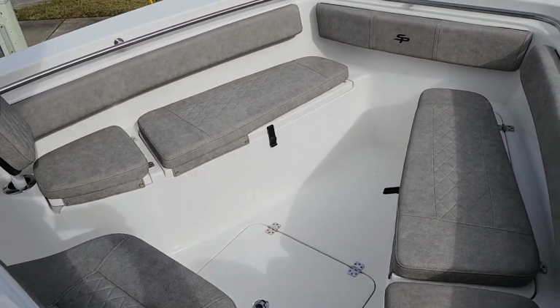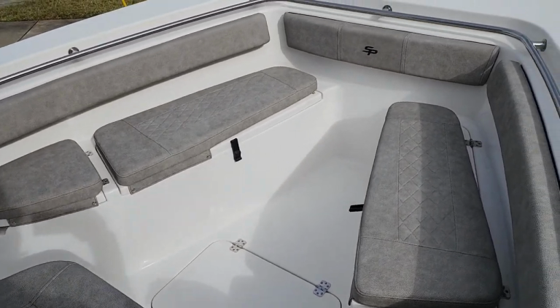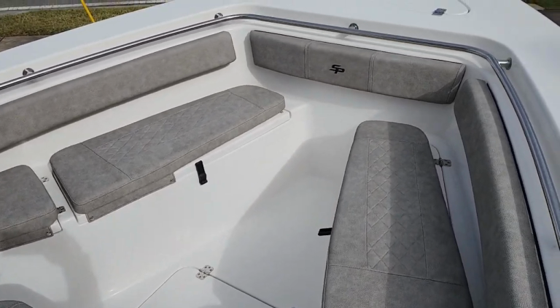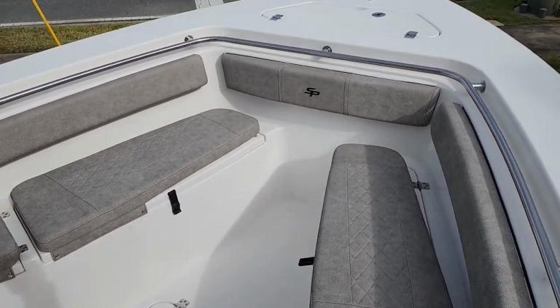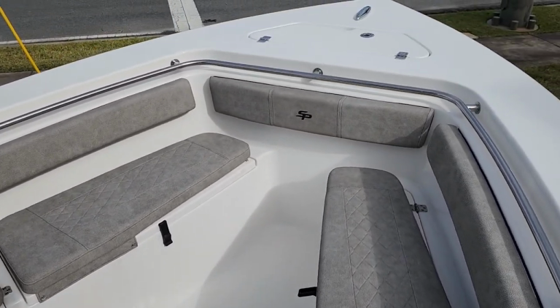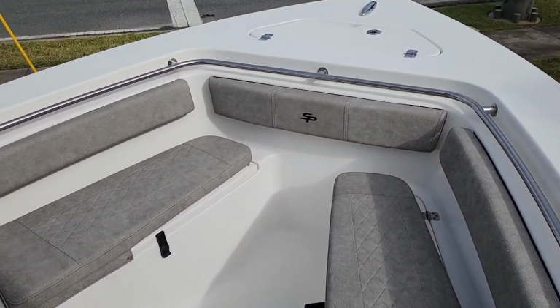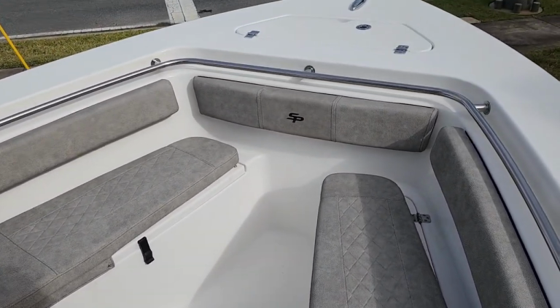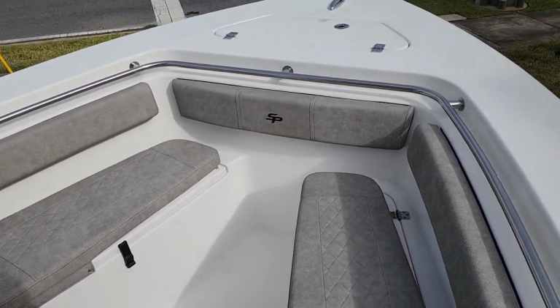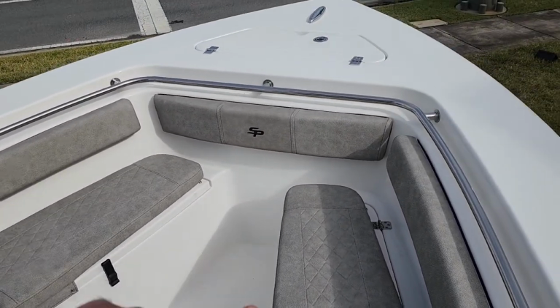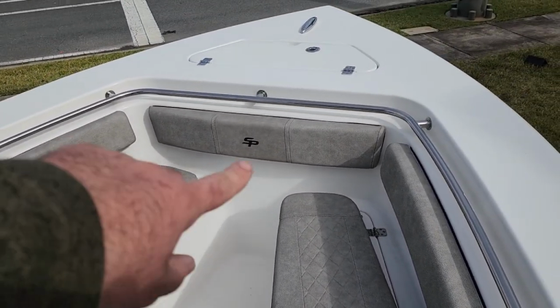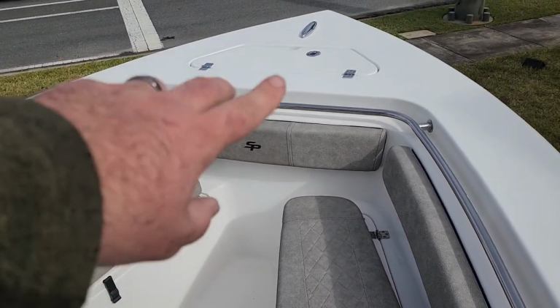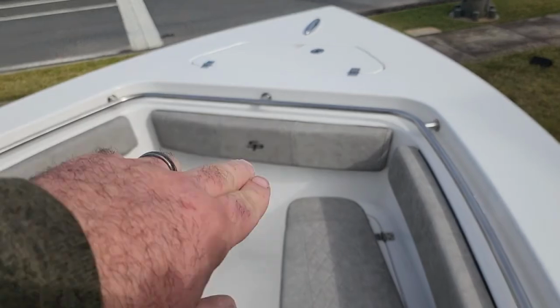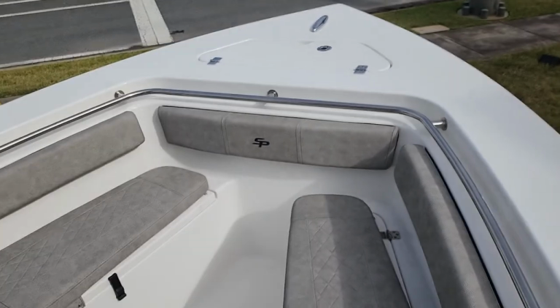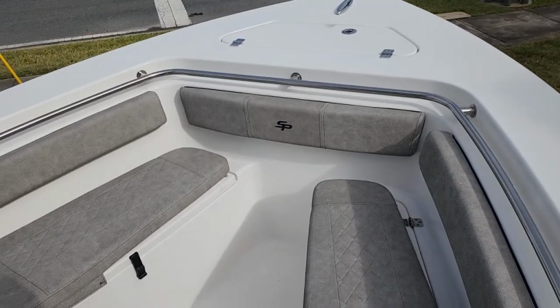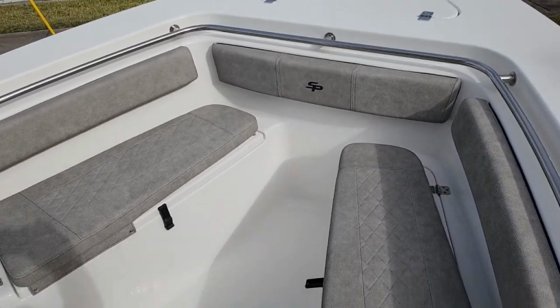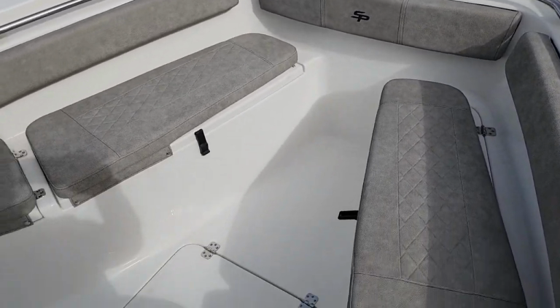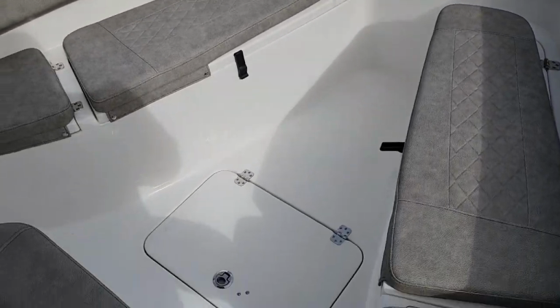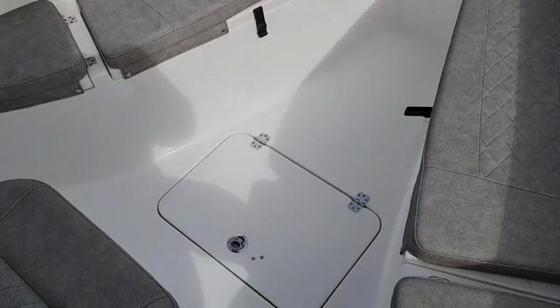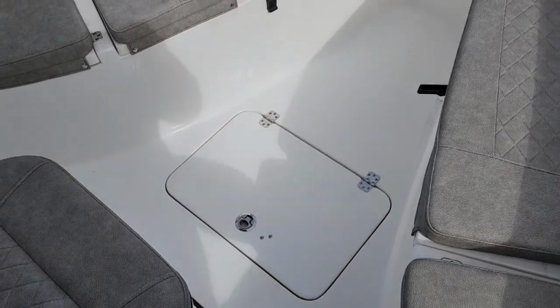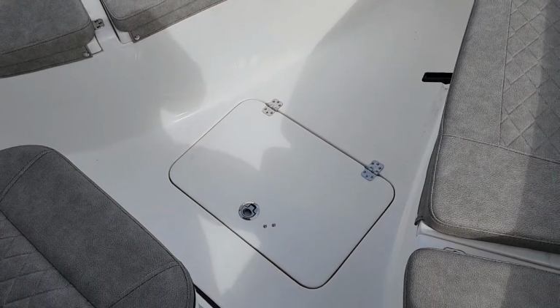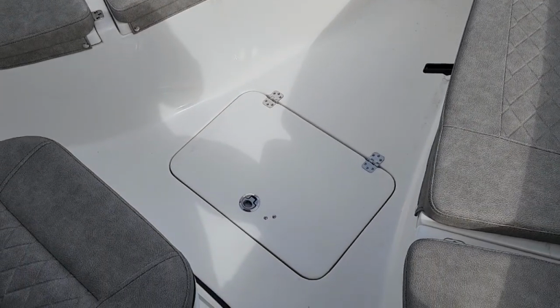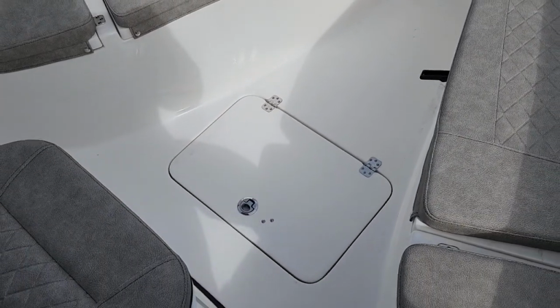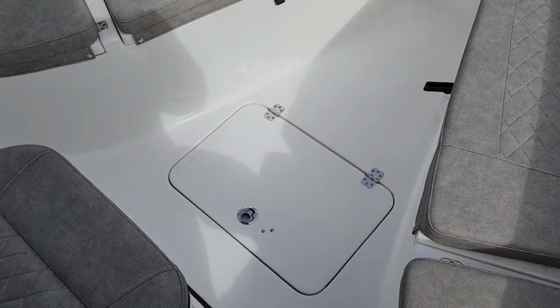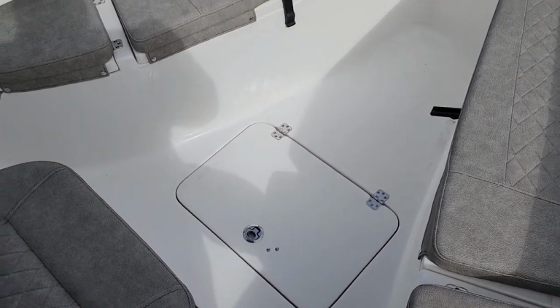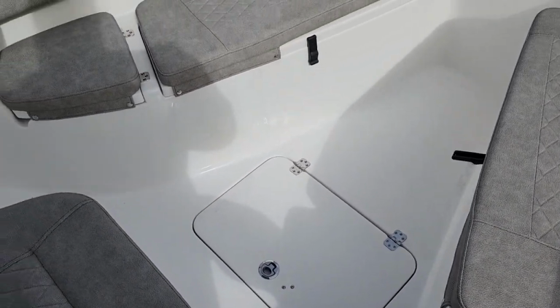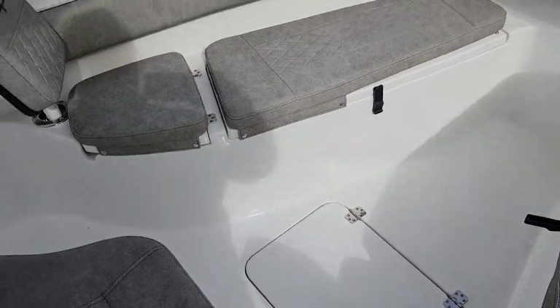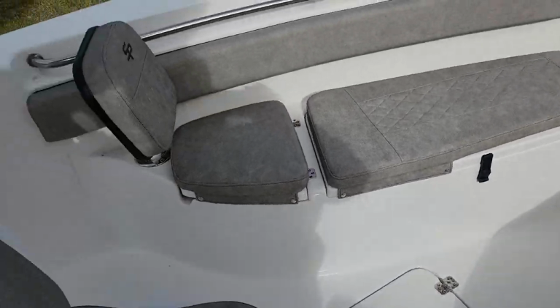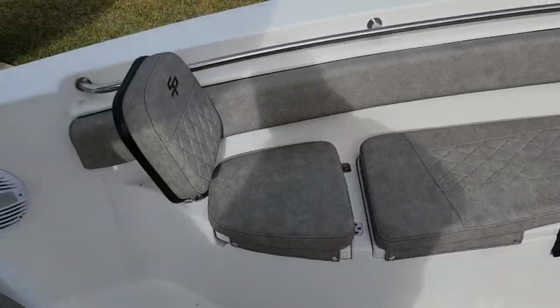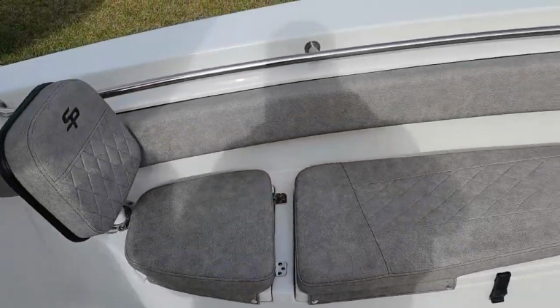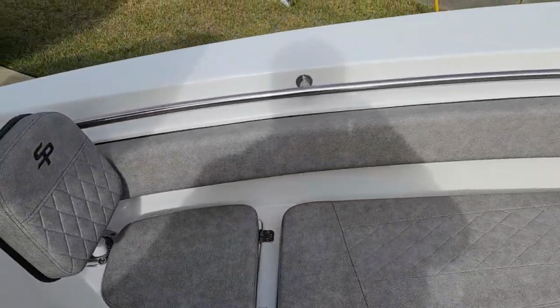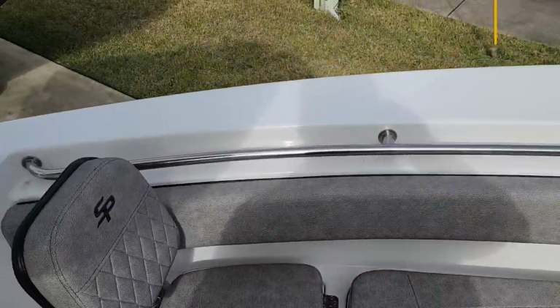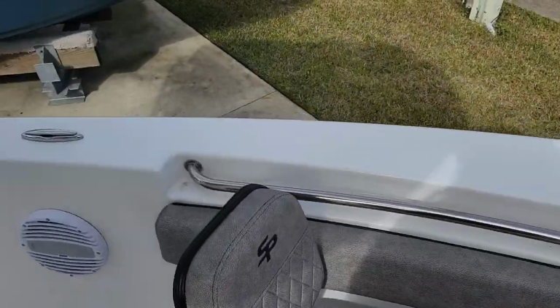Another thing that makes these very fishable is complete walking access all the way up to the bow — you can get to the very front of the boat. It also has the macerator fish box right here in the bow, an in-floor fish box.